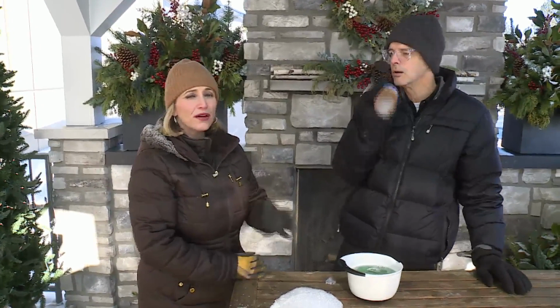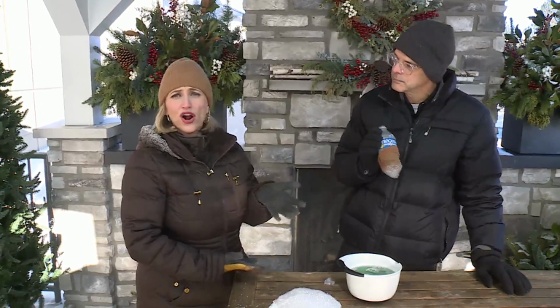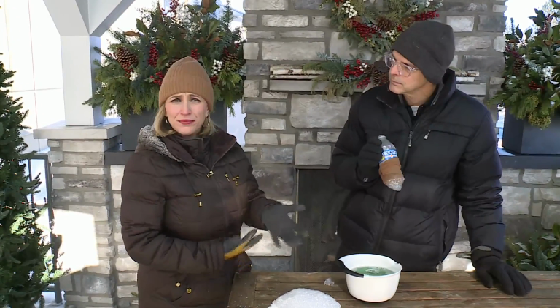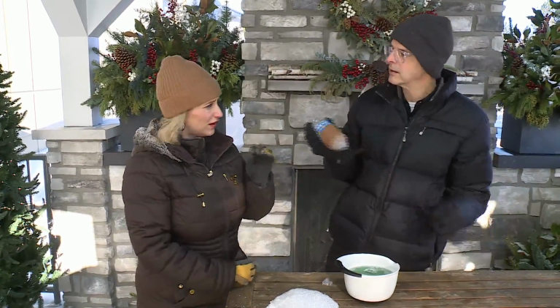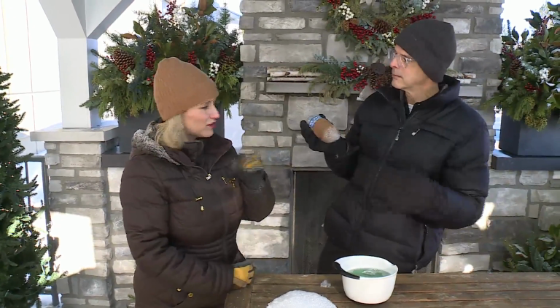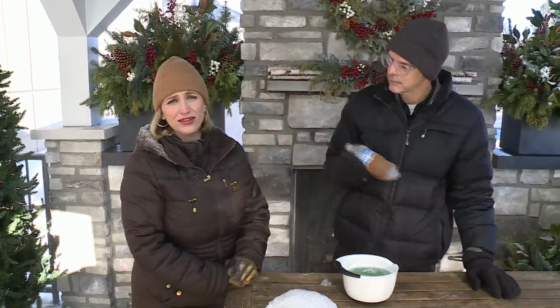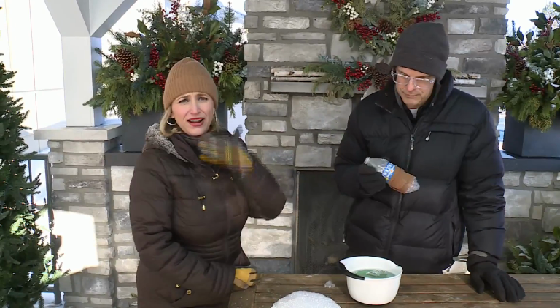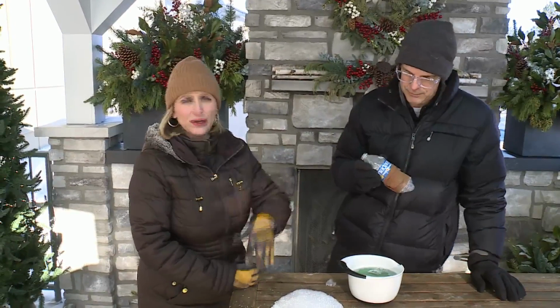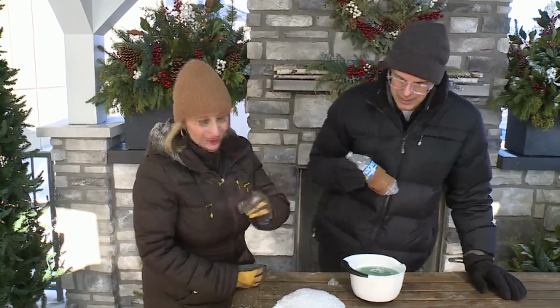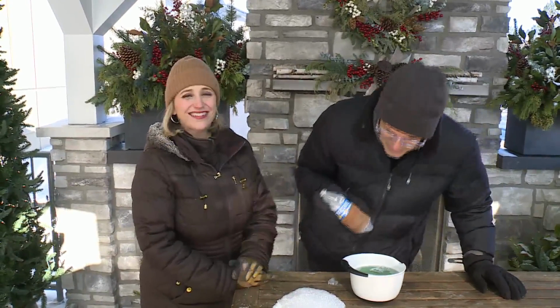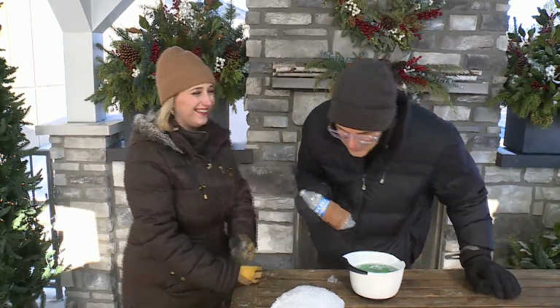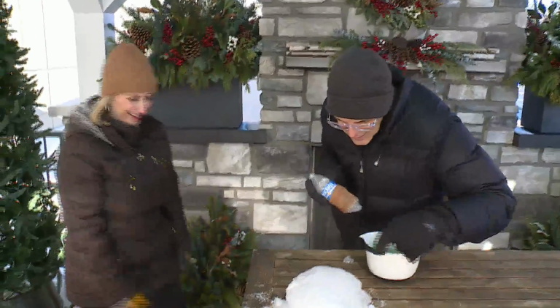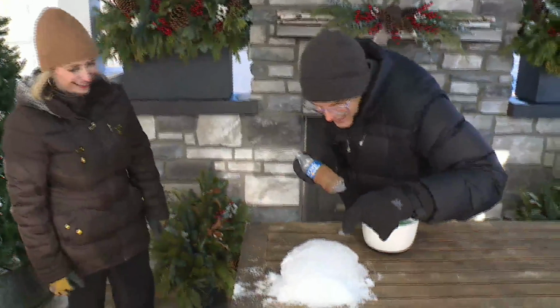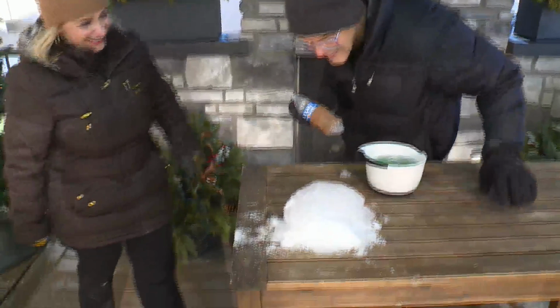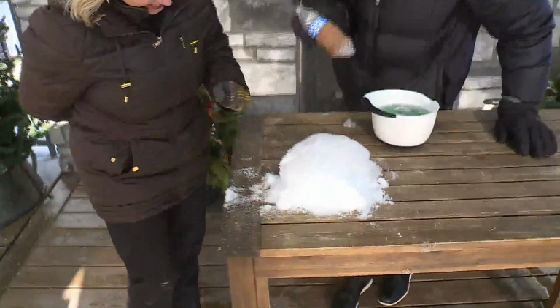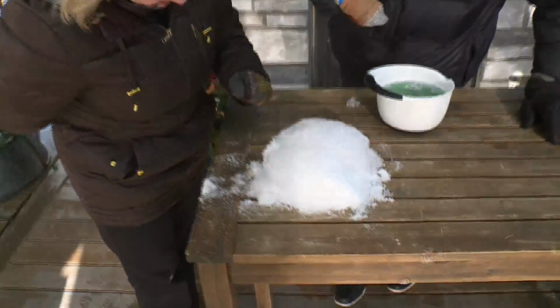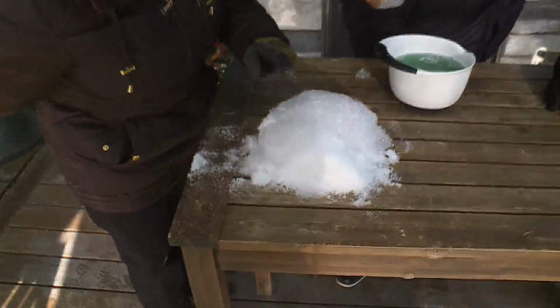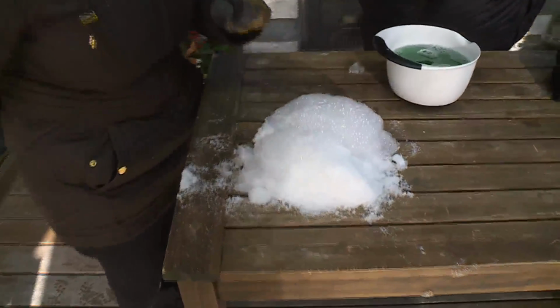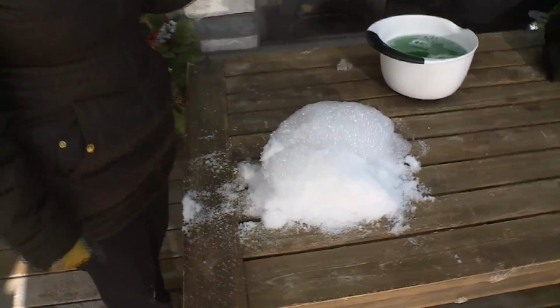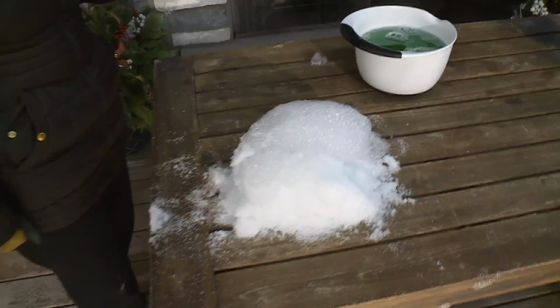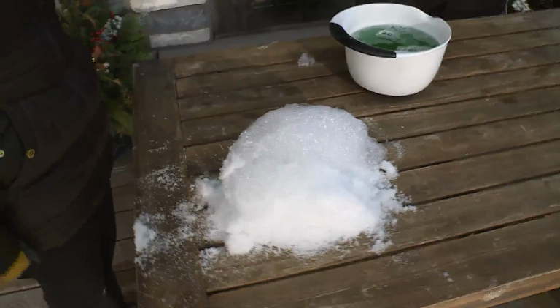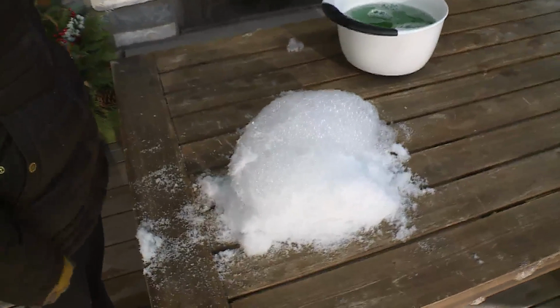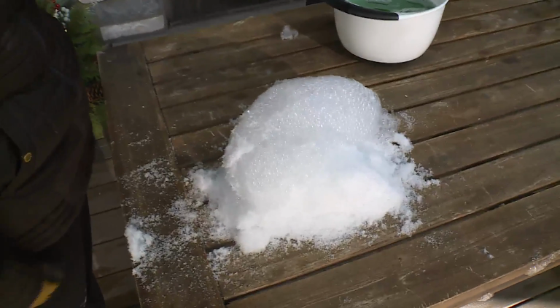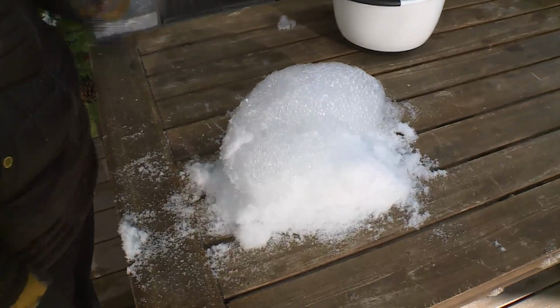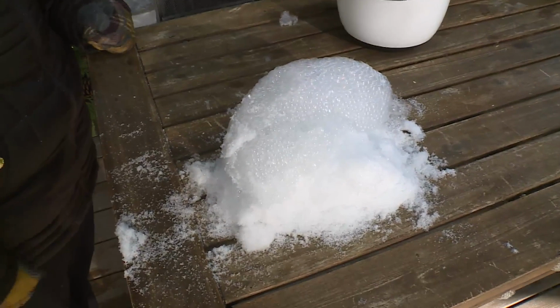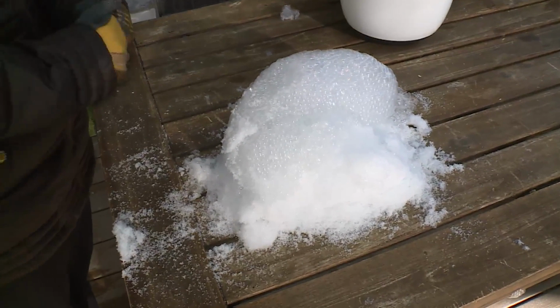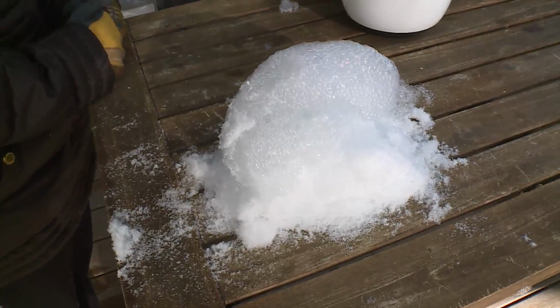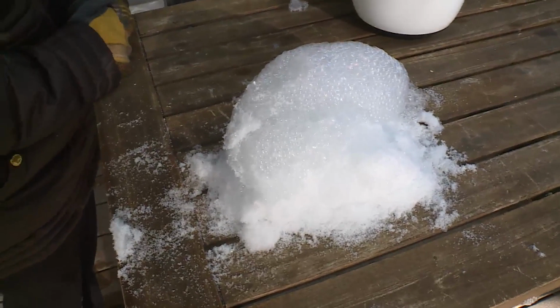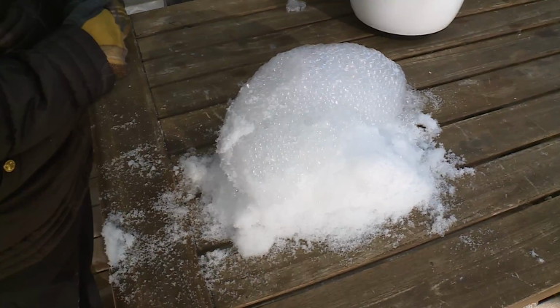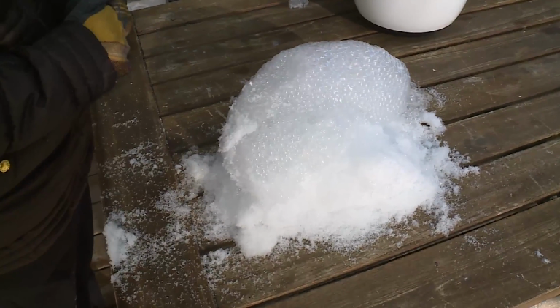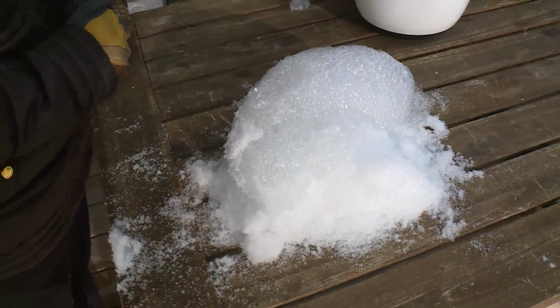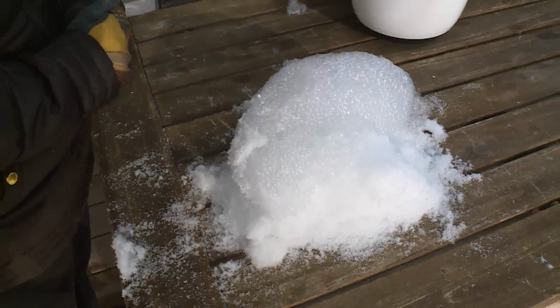Just don't inhale too much. Look at that — it's super cool, that's awesome. Science, everybody. It's cold weather science. We've got more coming your way. It's Fox 2 News, 9 a.m.